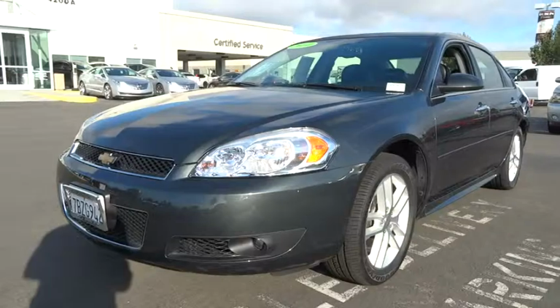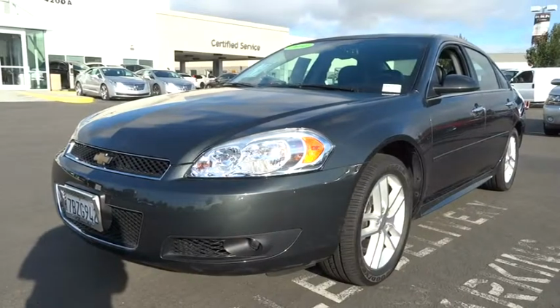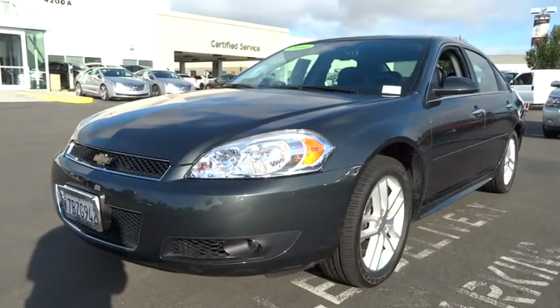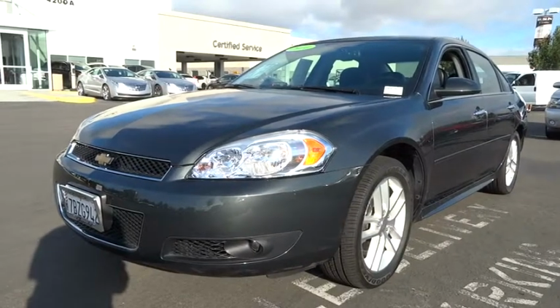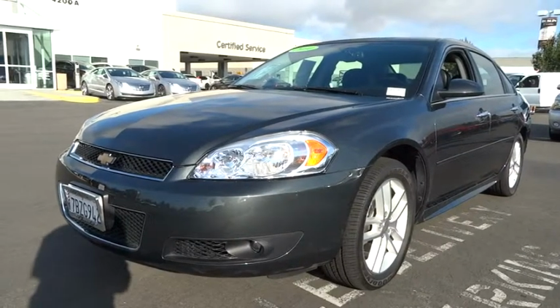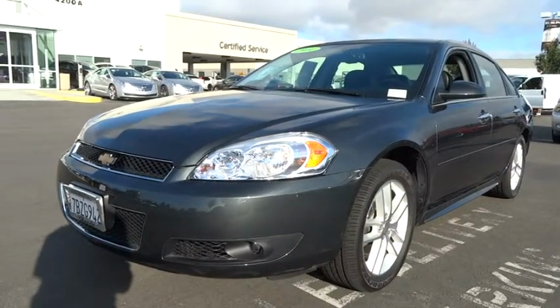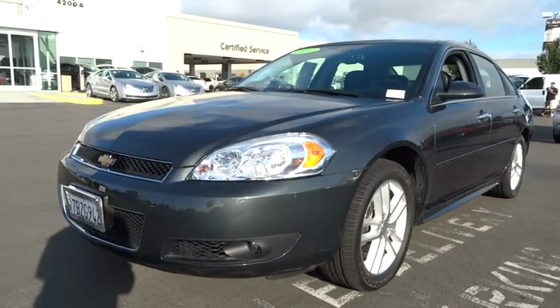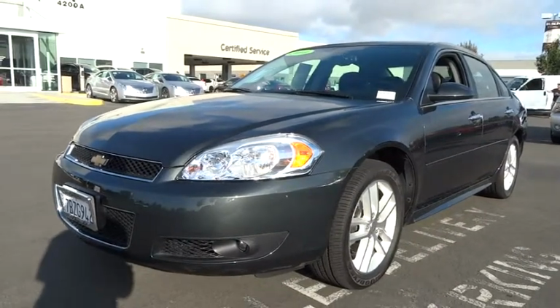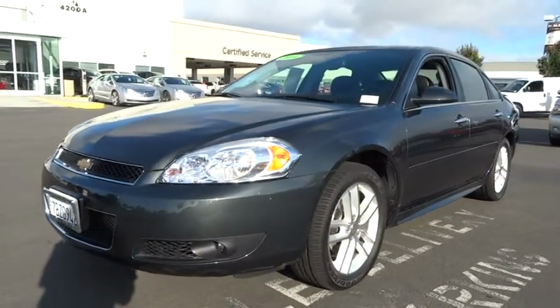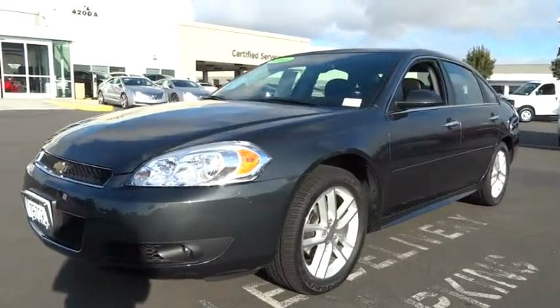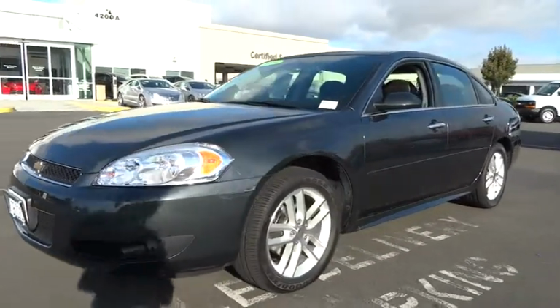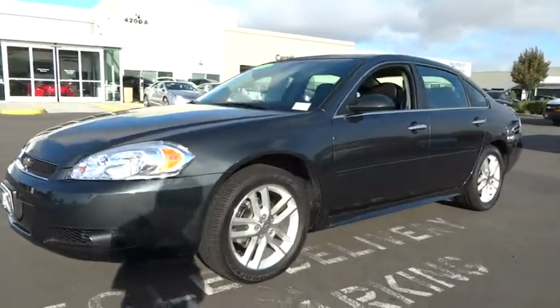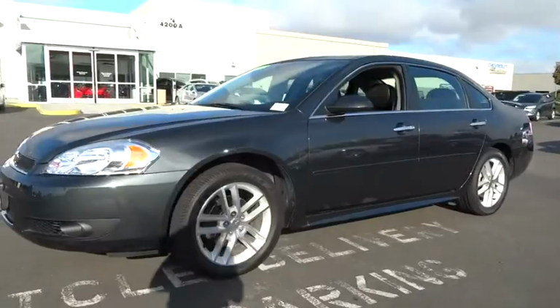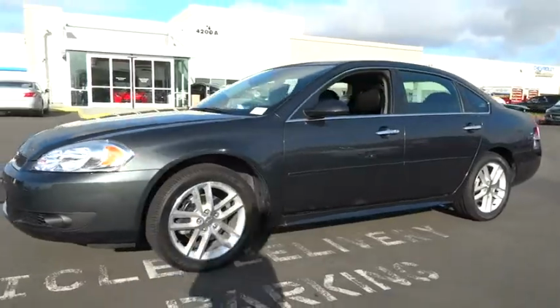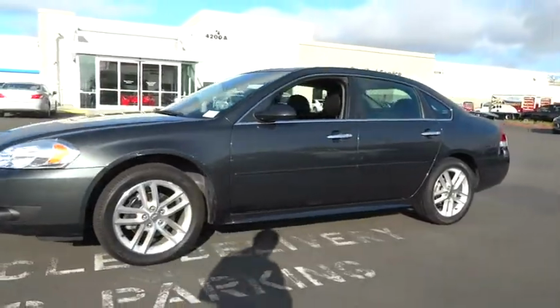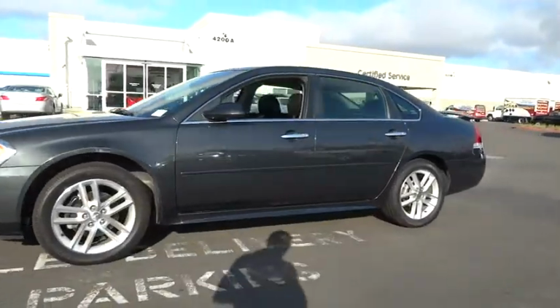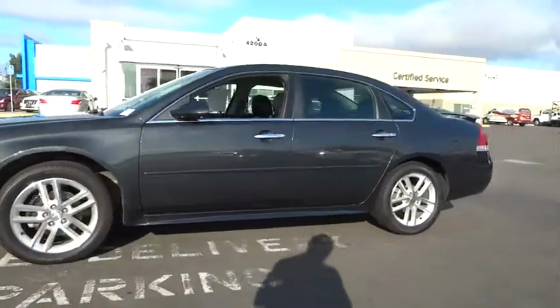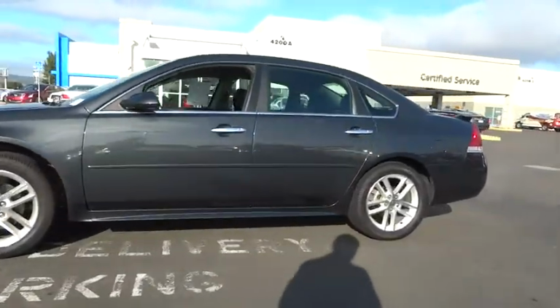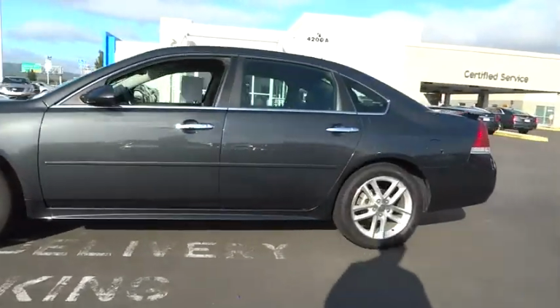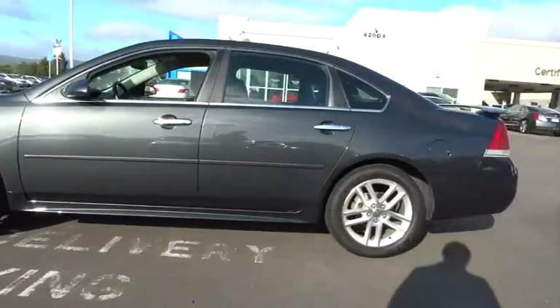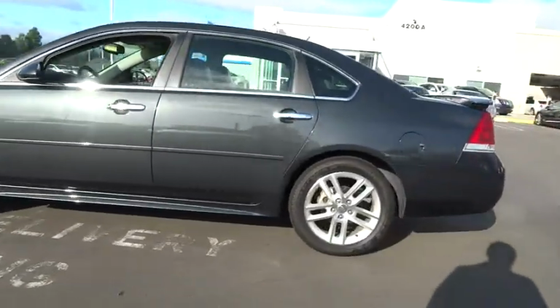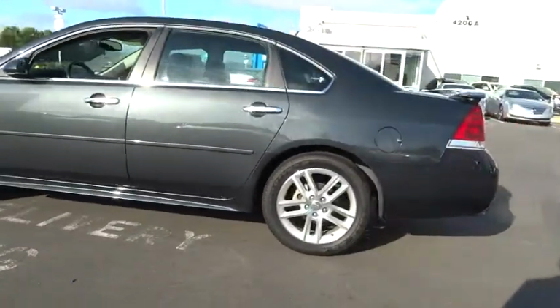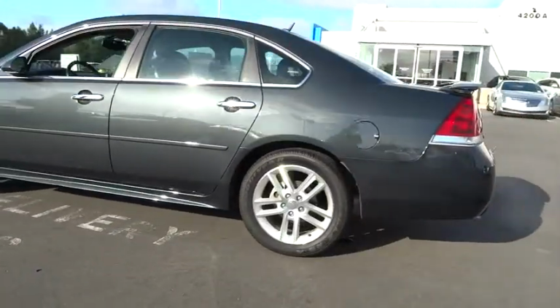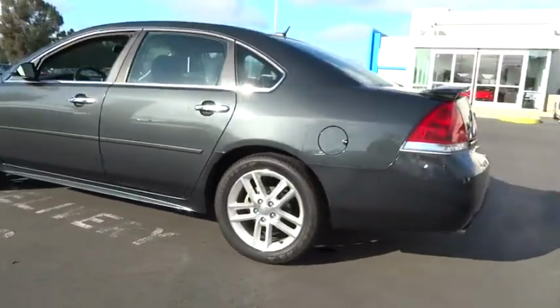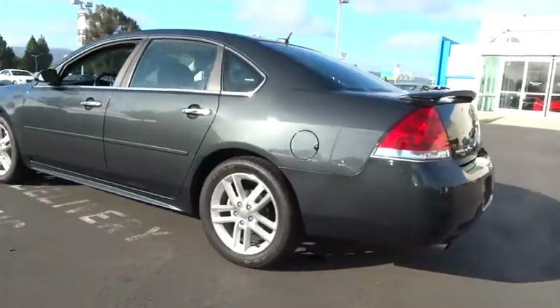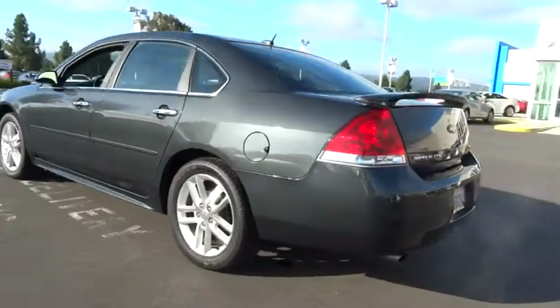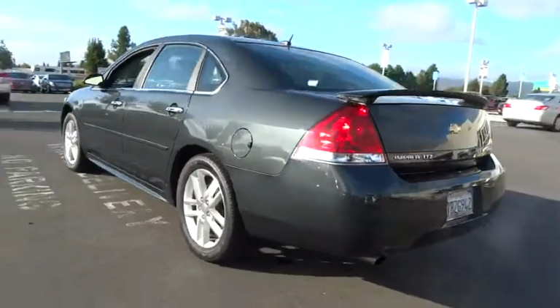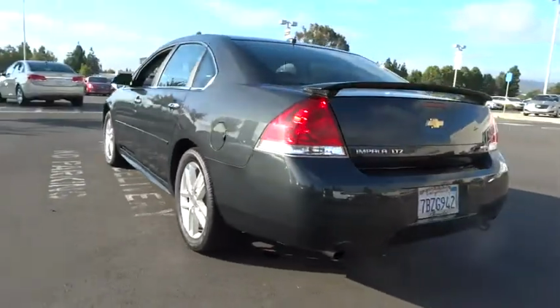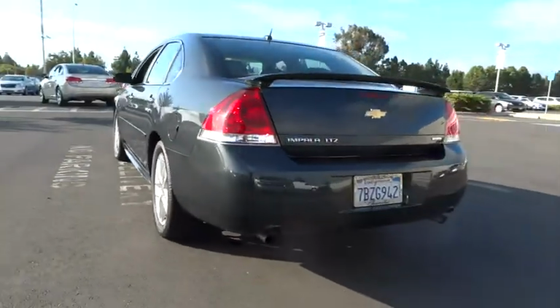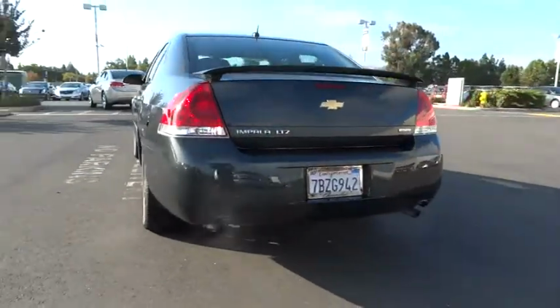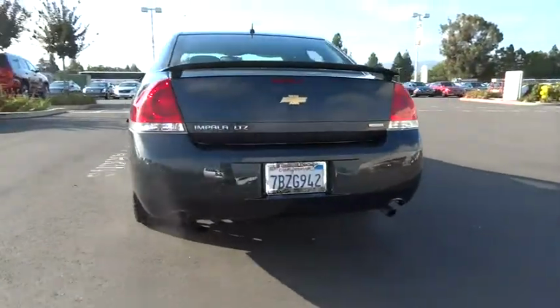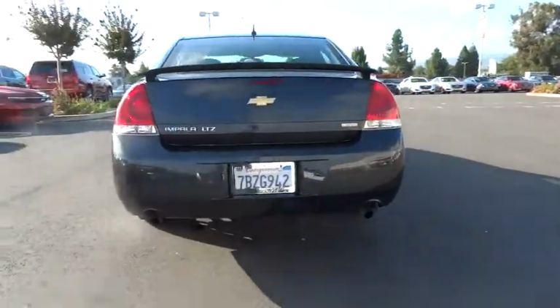The 2014 Impala. The Impala has been one of America's favorites for over 50 years. Enough said. And is priced below $25,000. This vehicle has less than 20,000 miles.